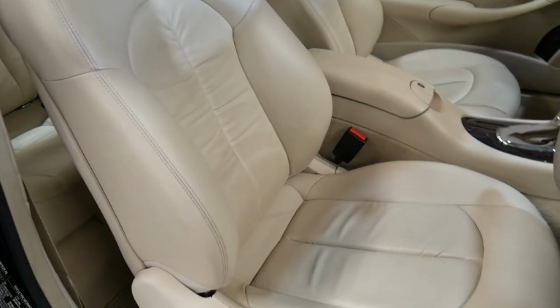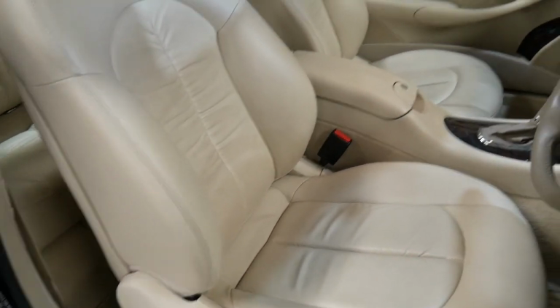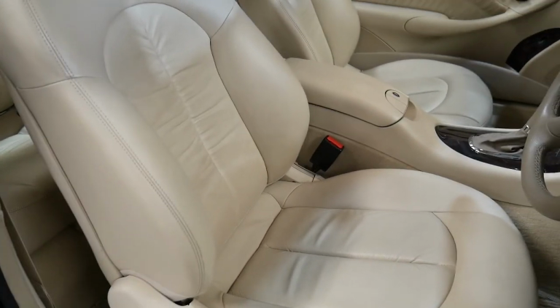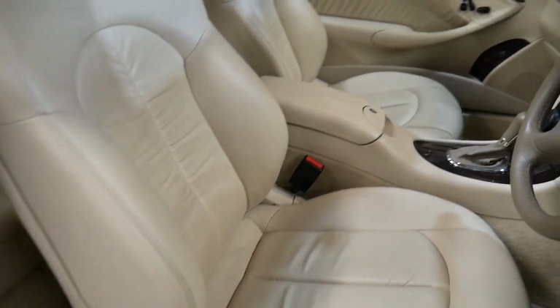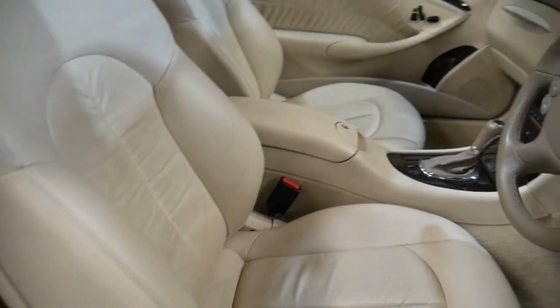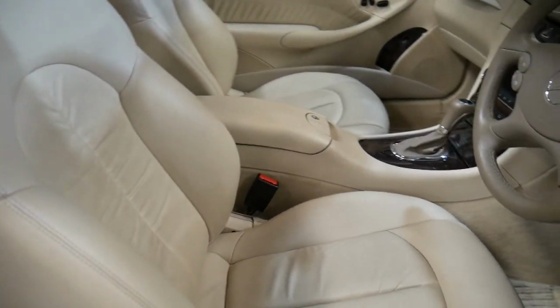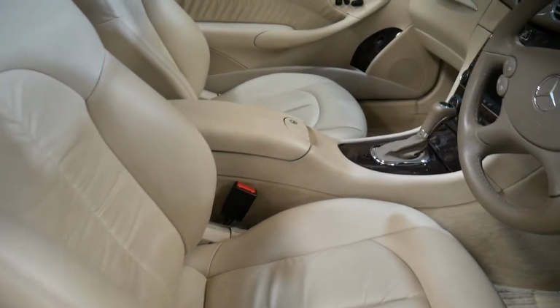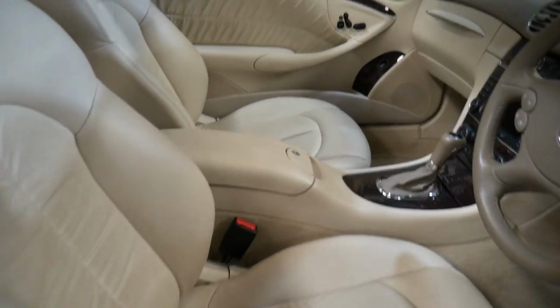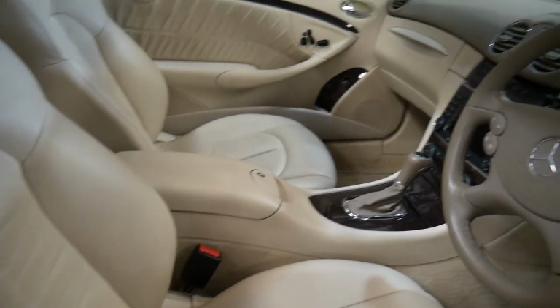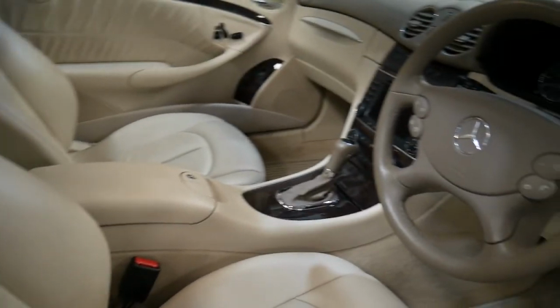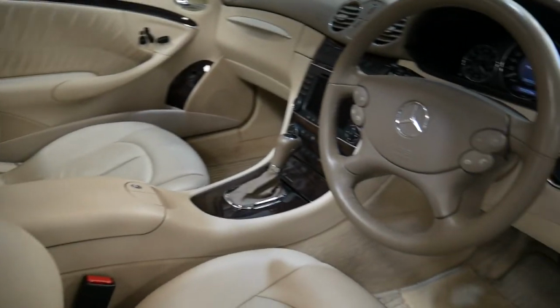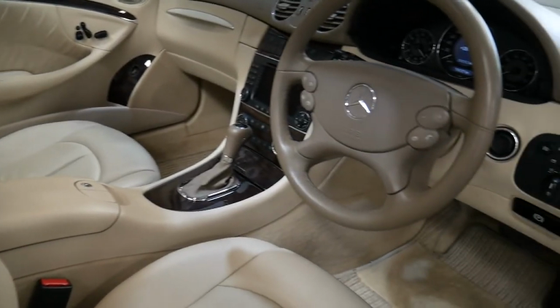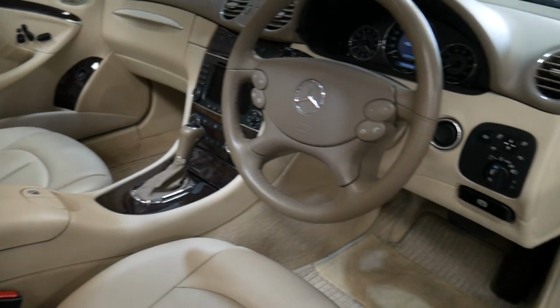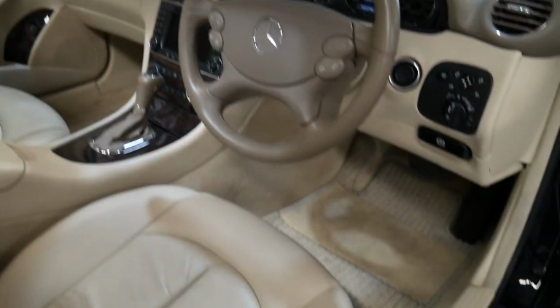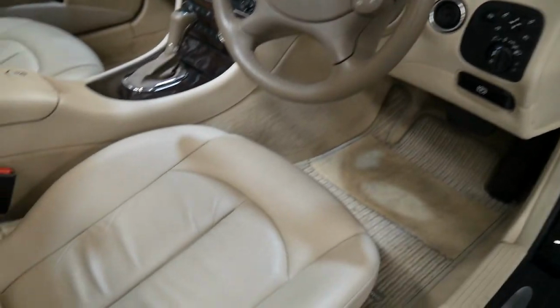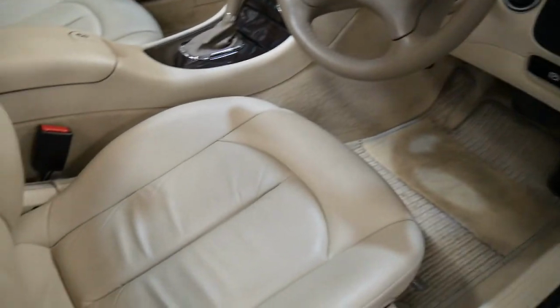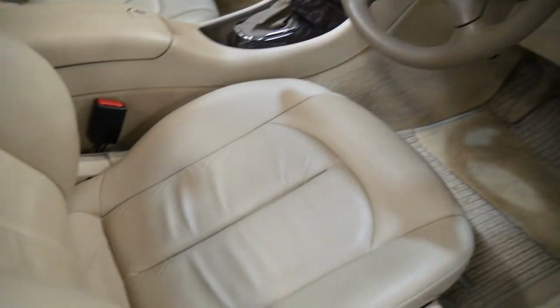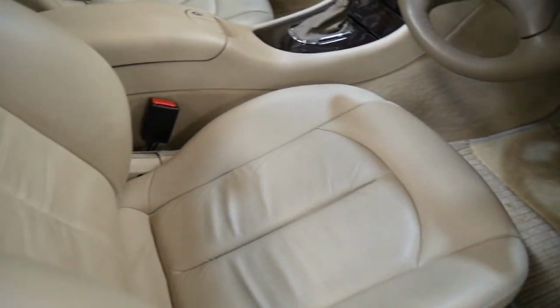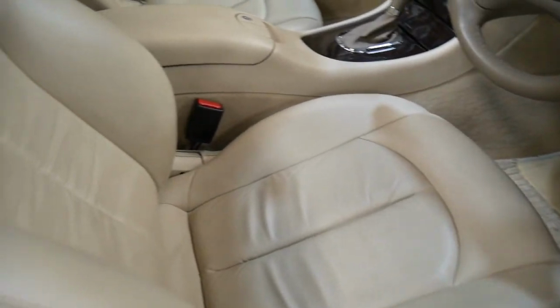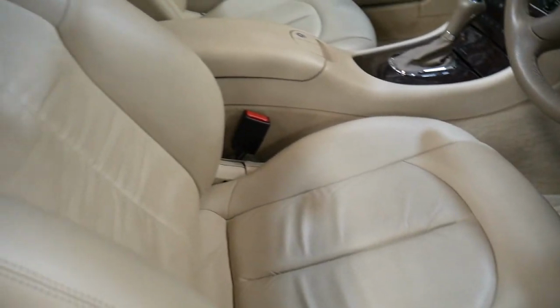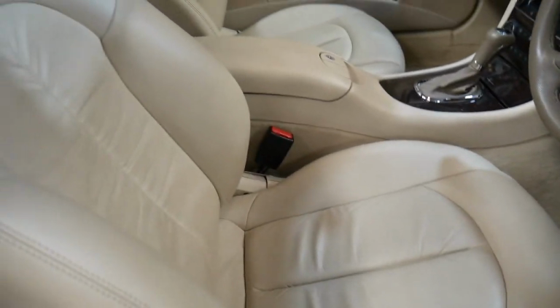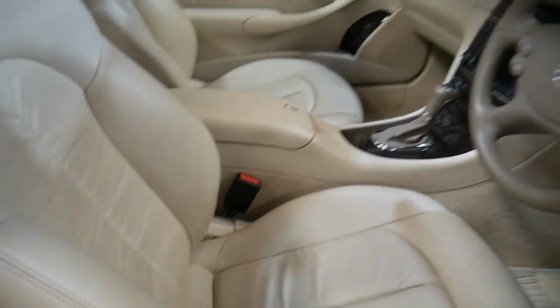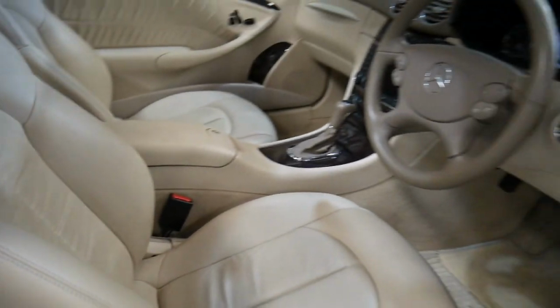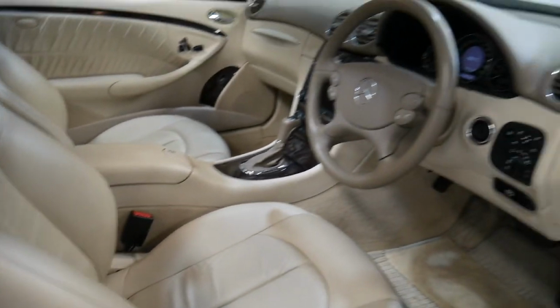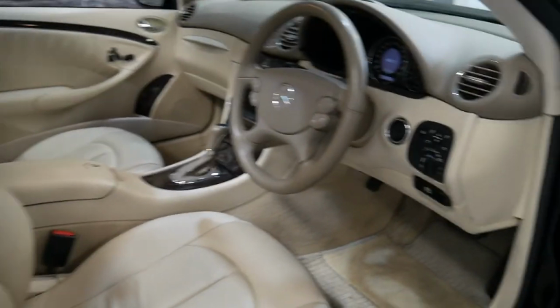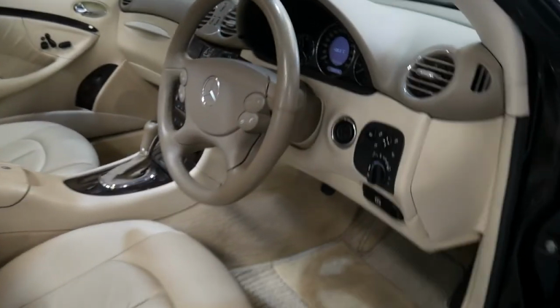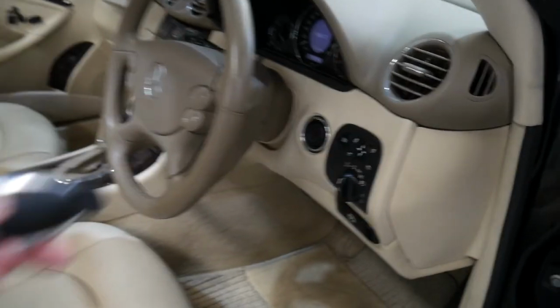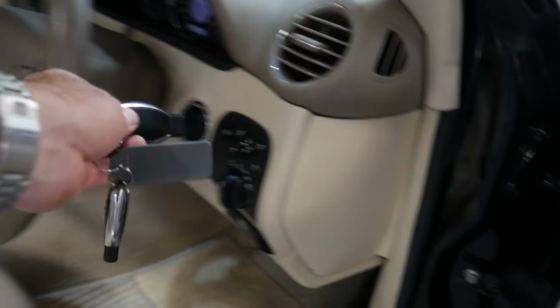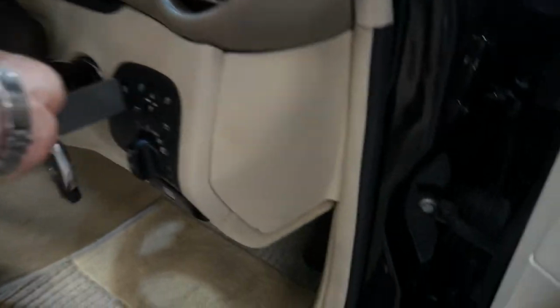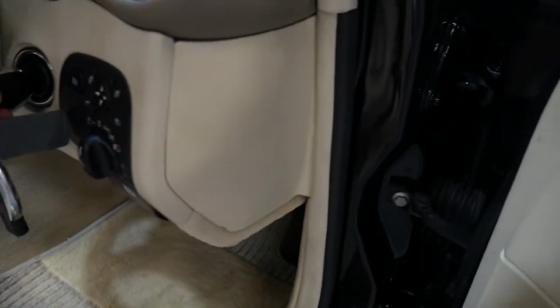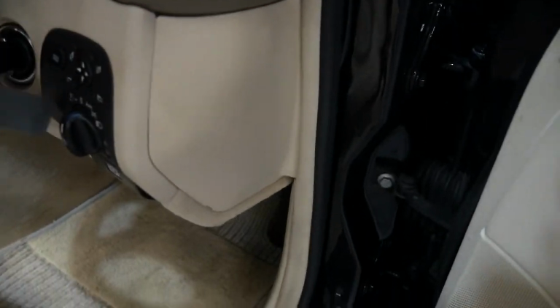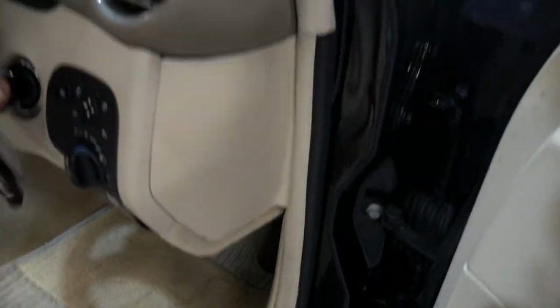The beautiful thing about this car, aside from the condition, the colour, the mileage, the logbooks and so forth, is the fact that it's a 5.5 litre engine. I'm just going to put the key in and we'll start it up later.